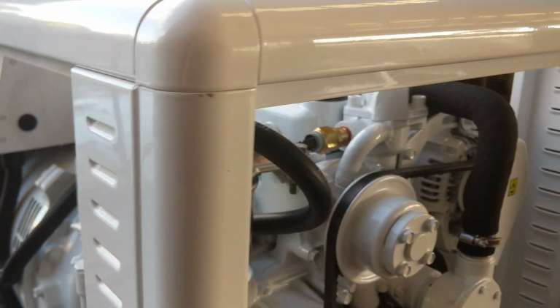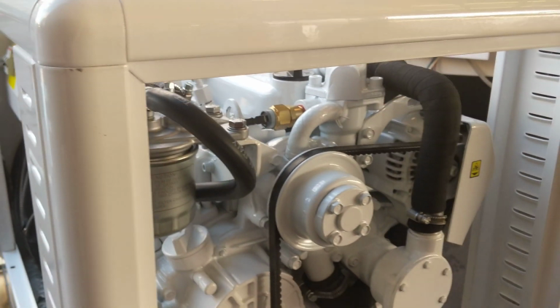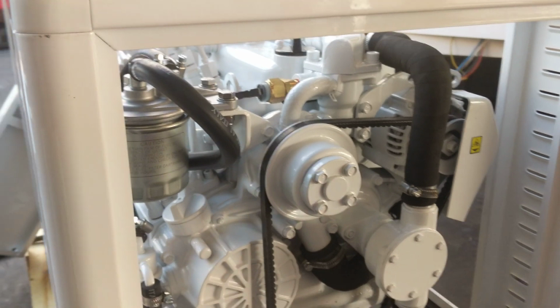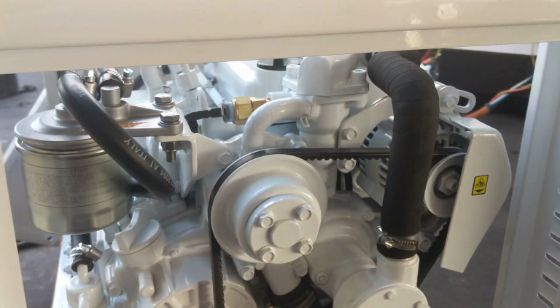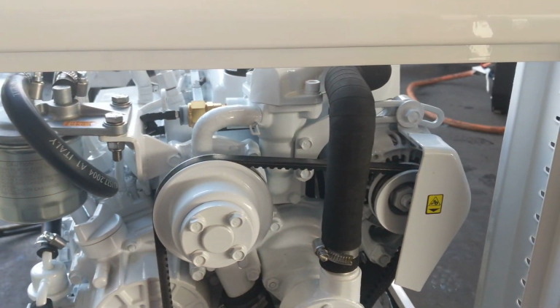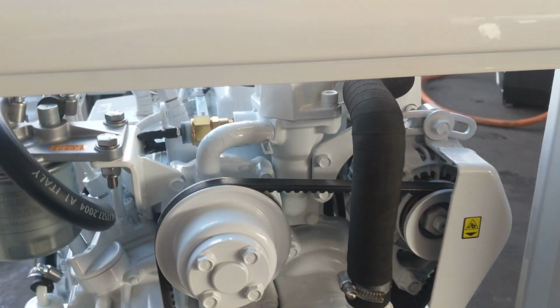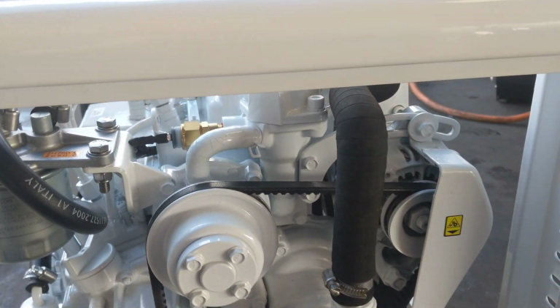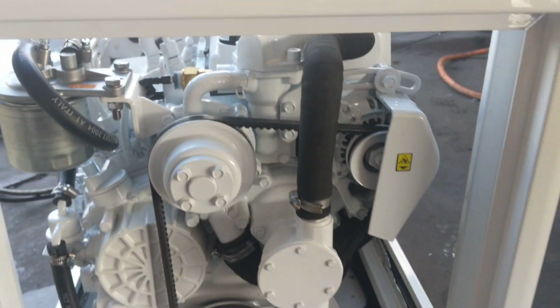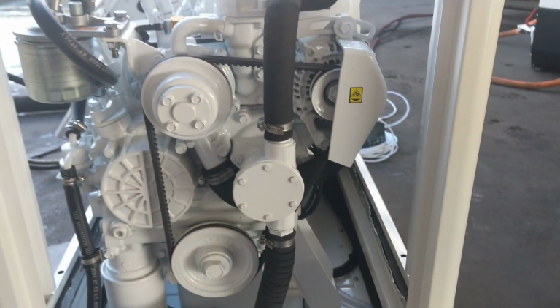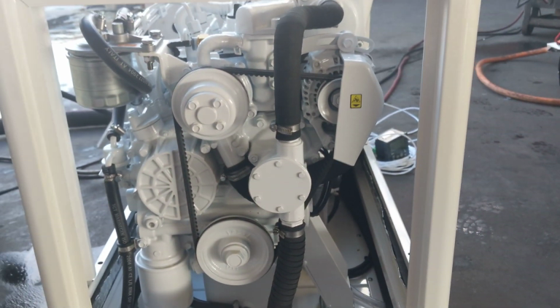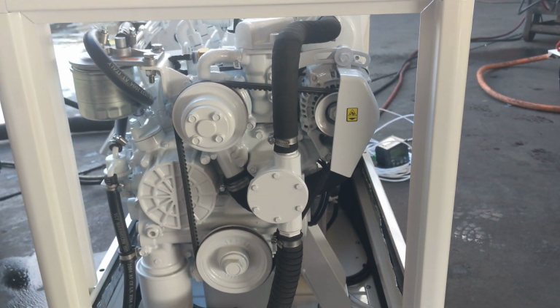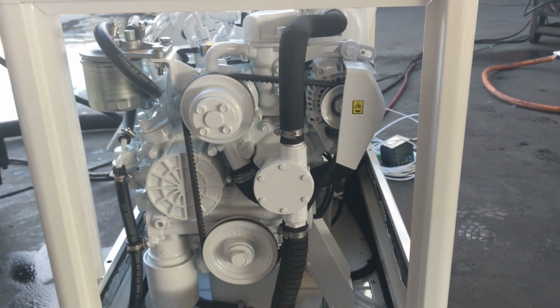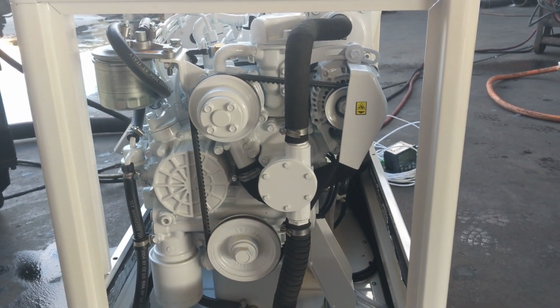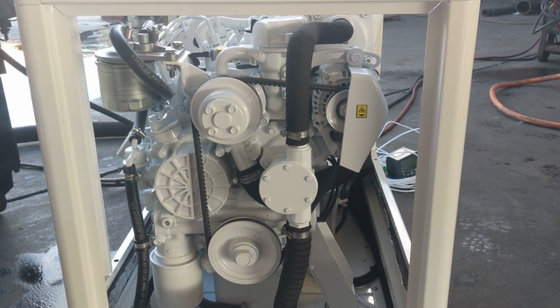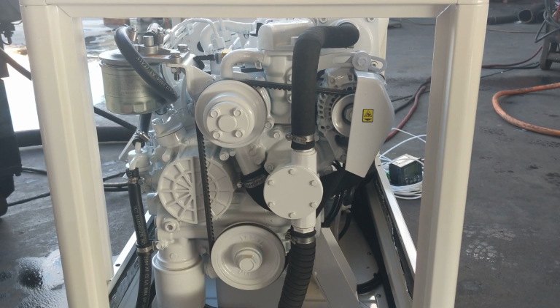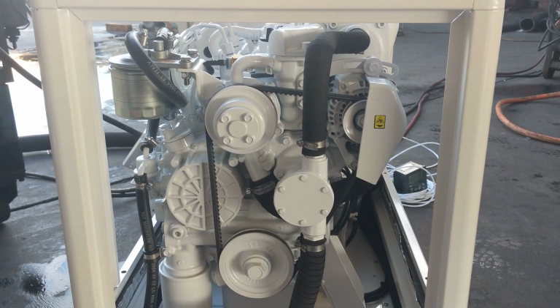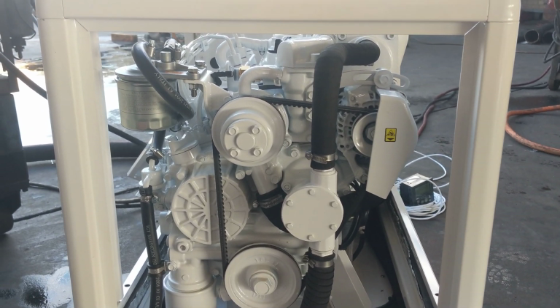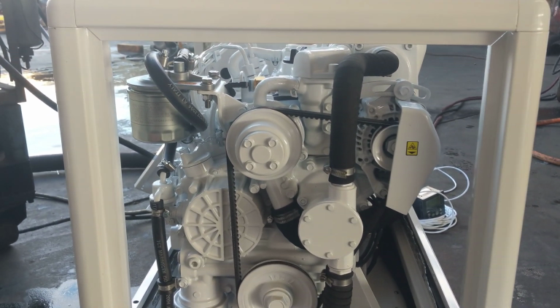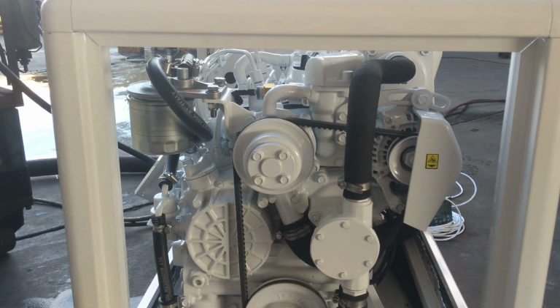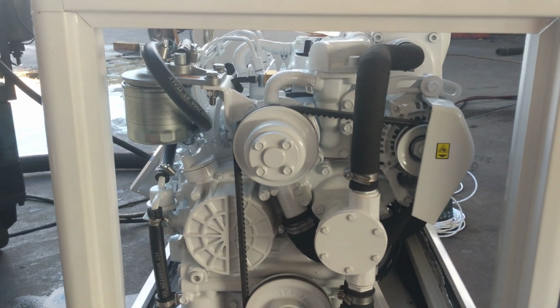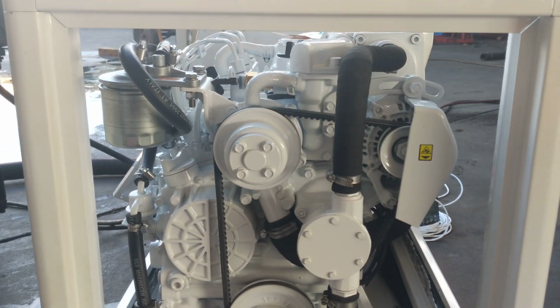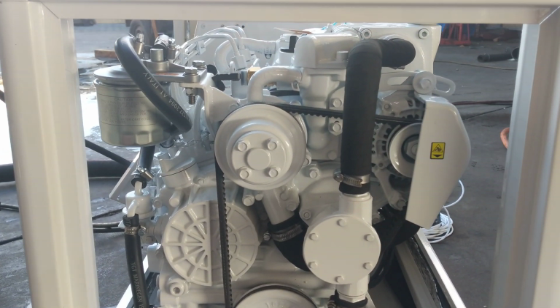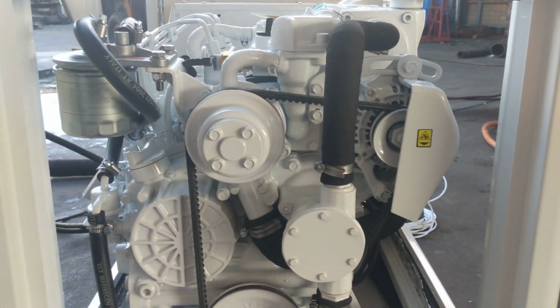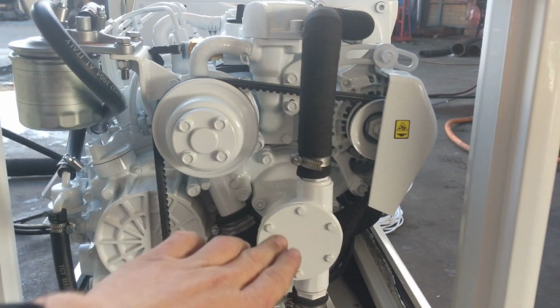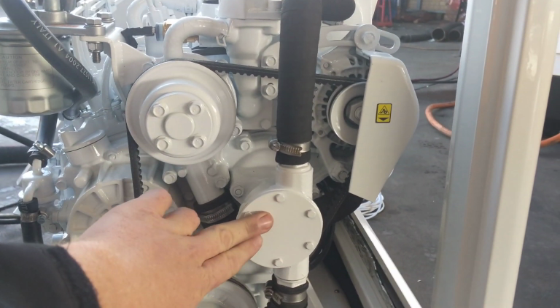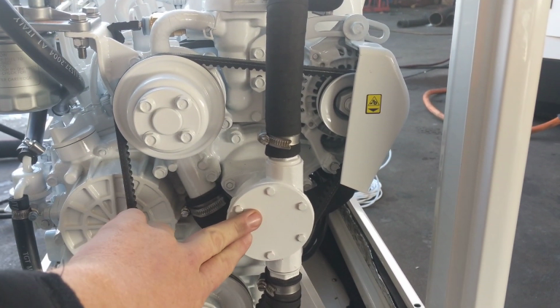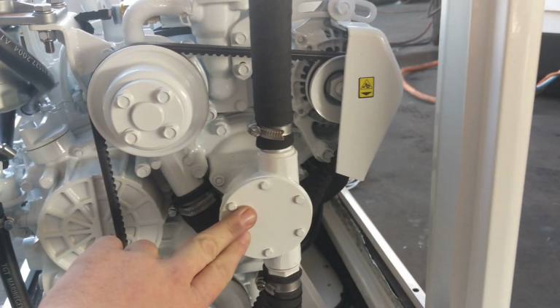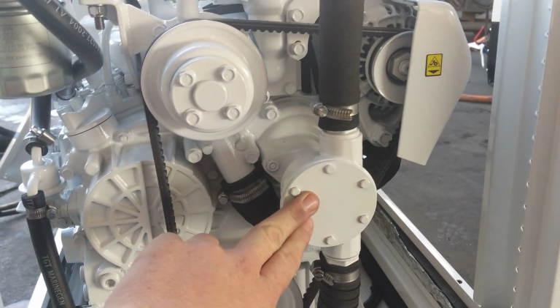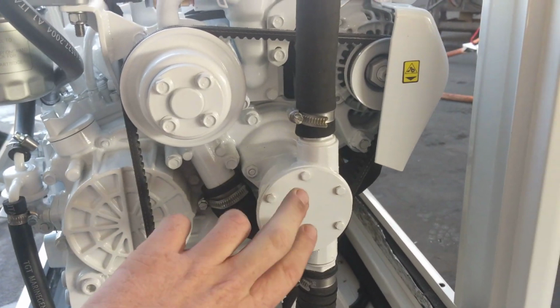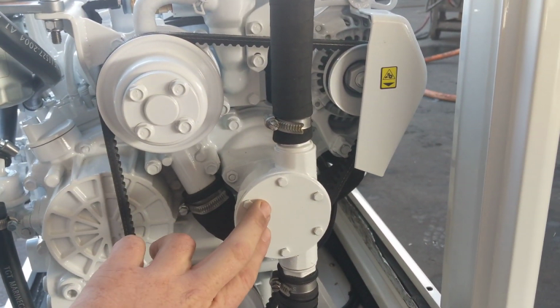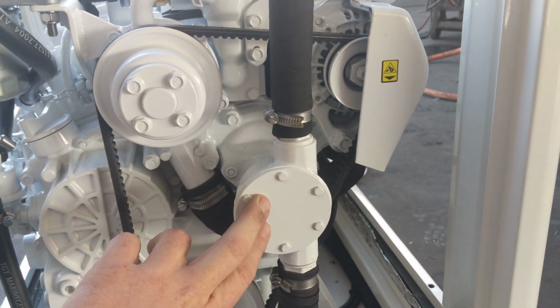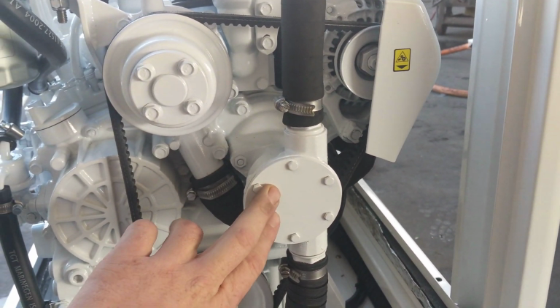We import these directly from Italy — that's where the Coelmo units are assembled. Coelmo bring in the Japanese Kubota engines to Italy, and what they do is they then marinise them, which involves applying a little gear-driven seawater pump on the front here.